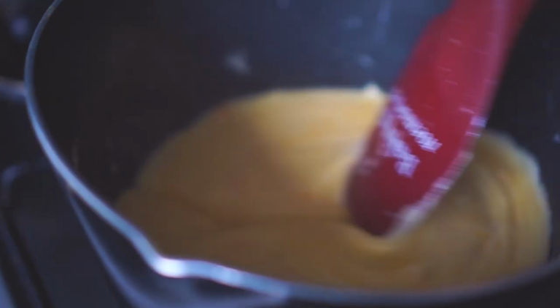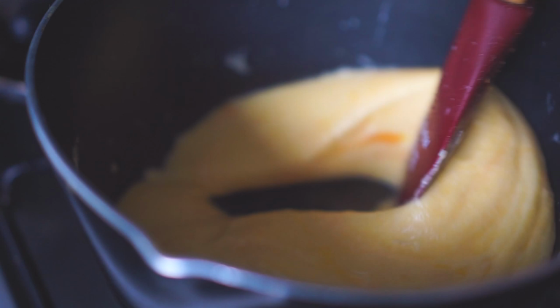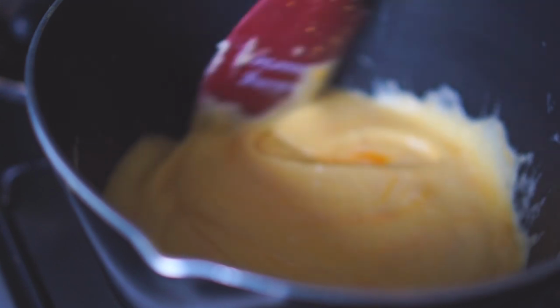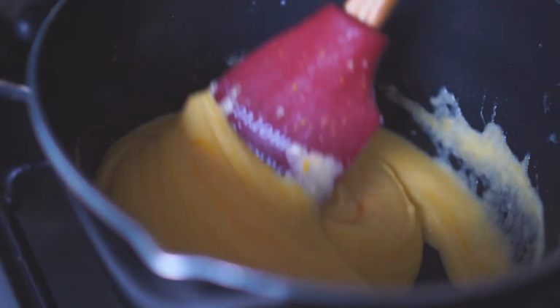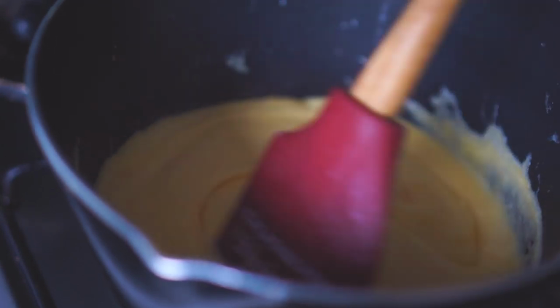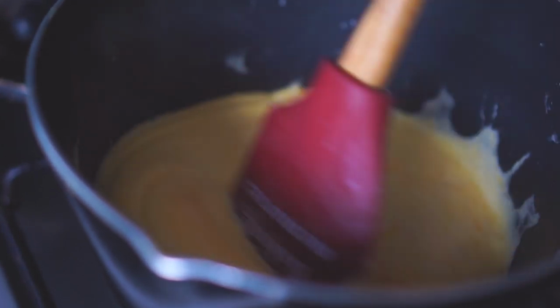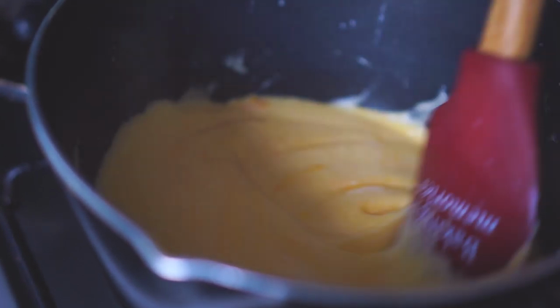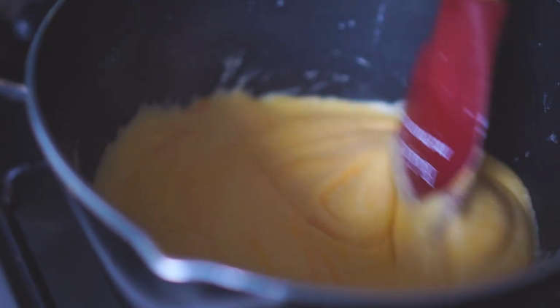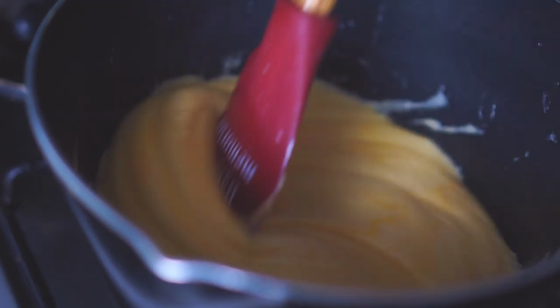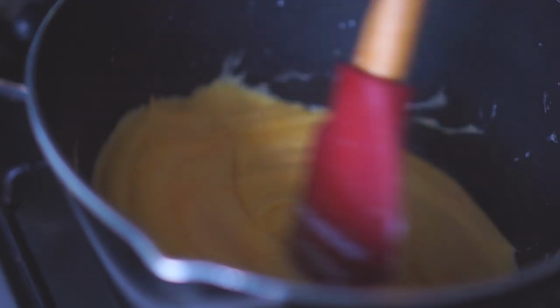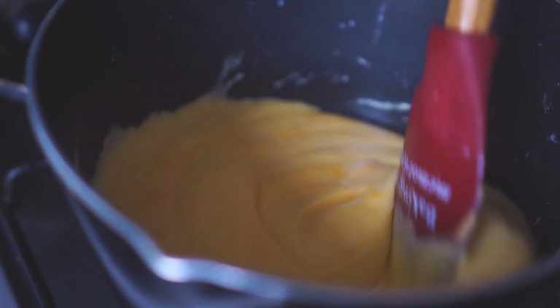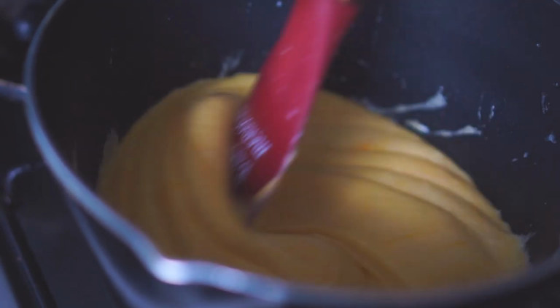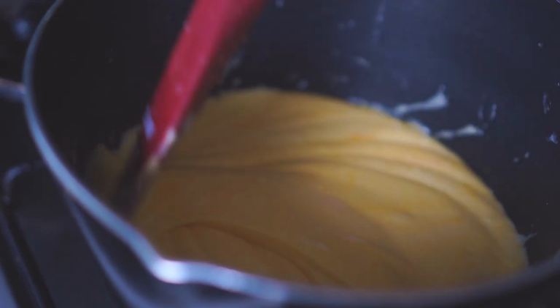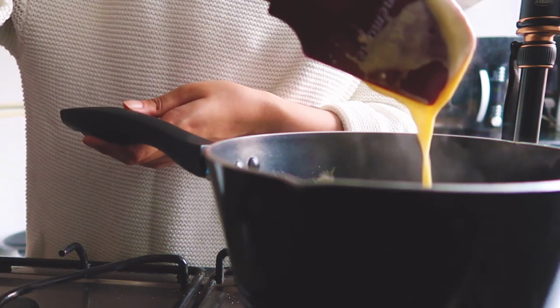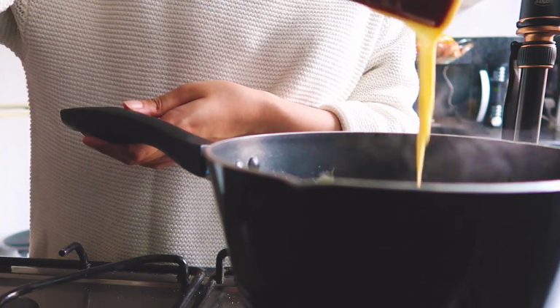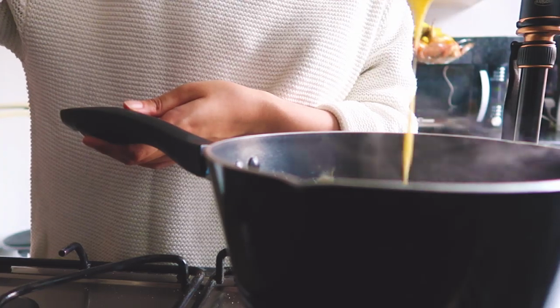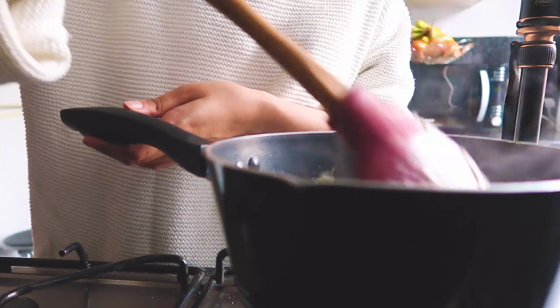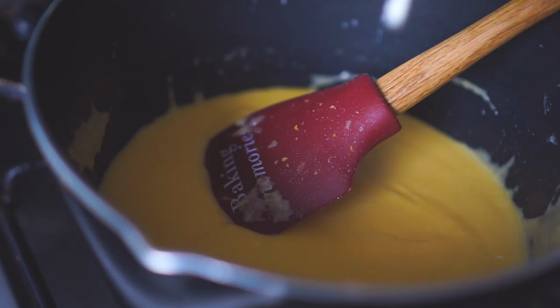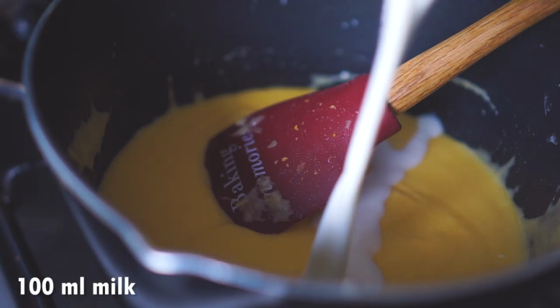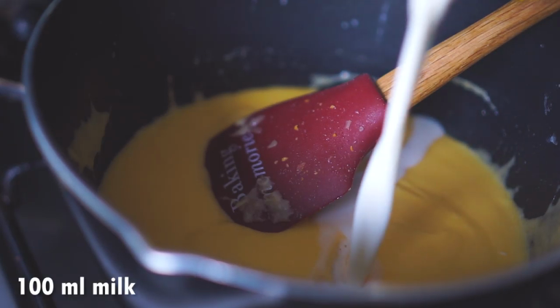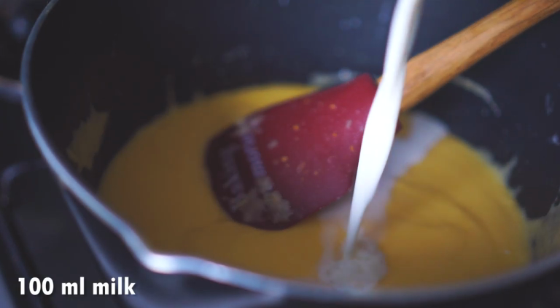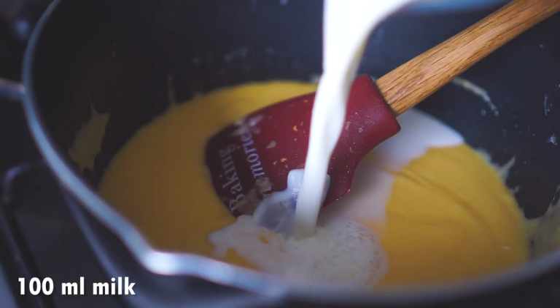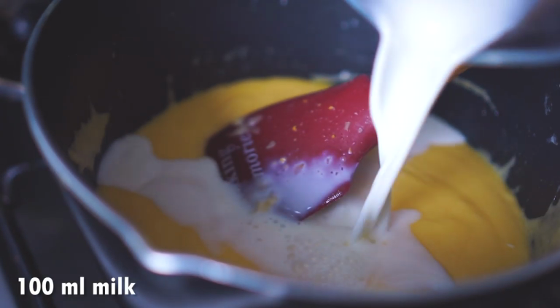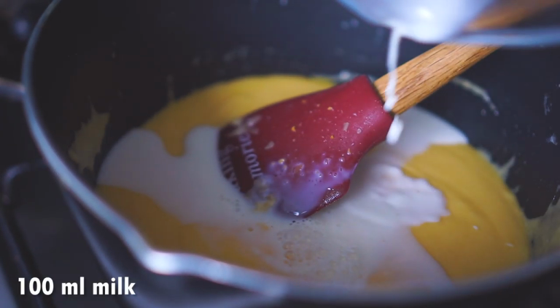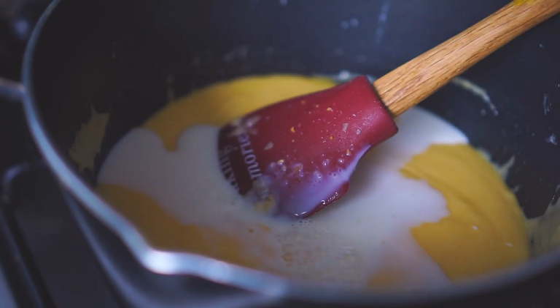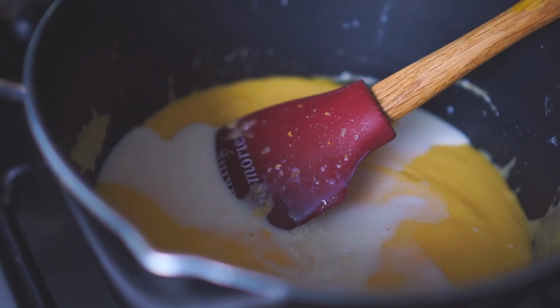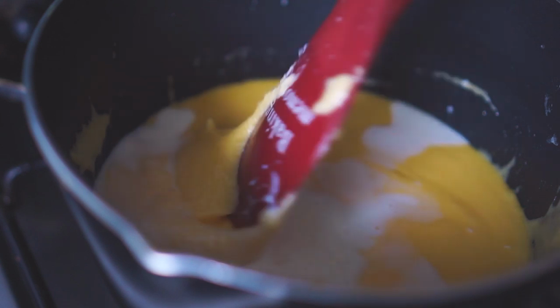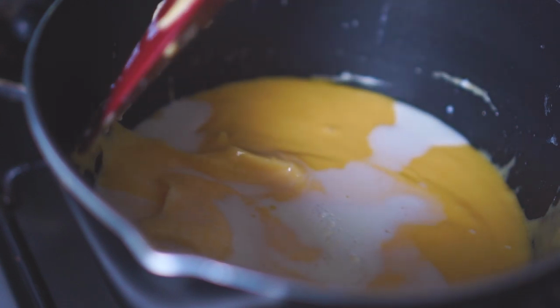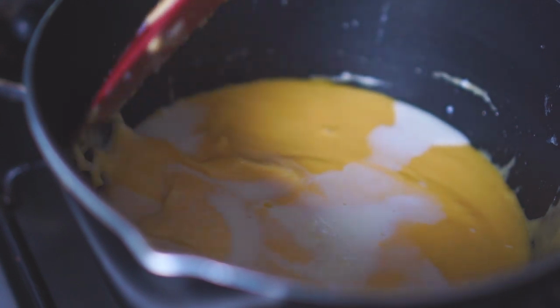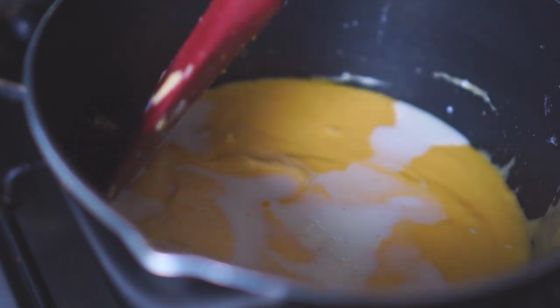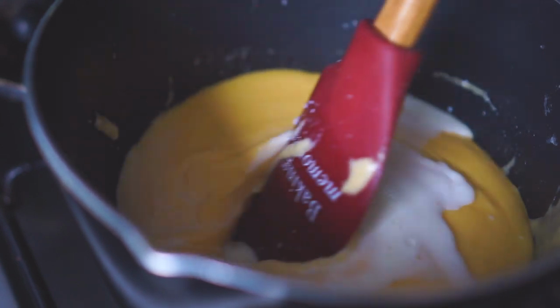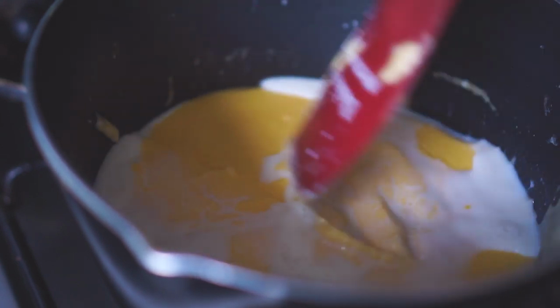If you find the sauce too thick you can go ahead and add more milk. In my case it's still a bit too thick, so I'm adding in another 100 ml of milk, bringing the total to 350 ml of milk.